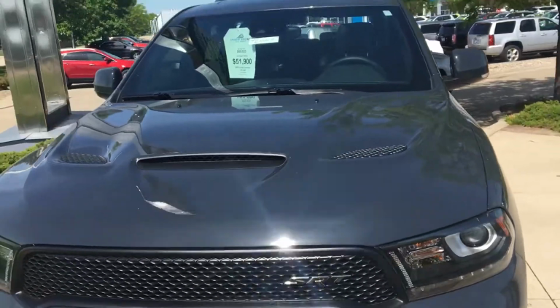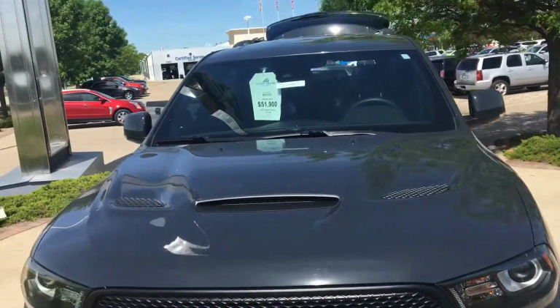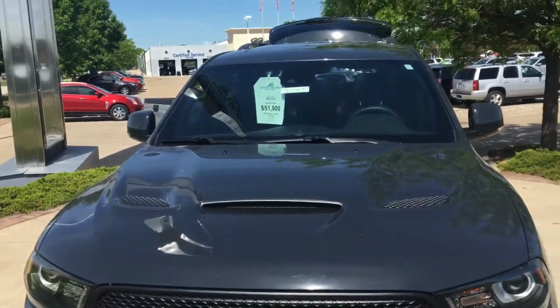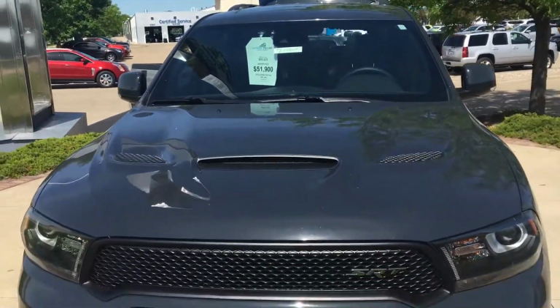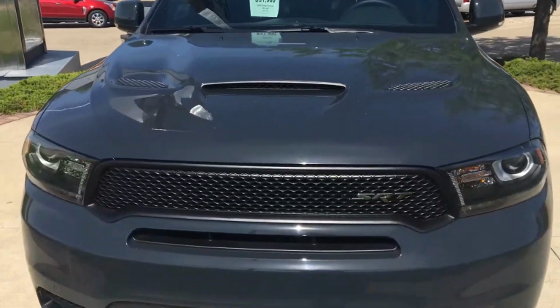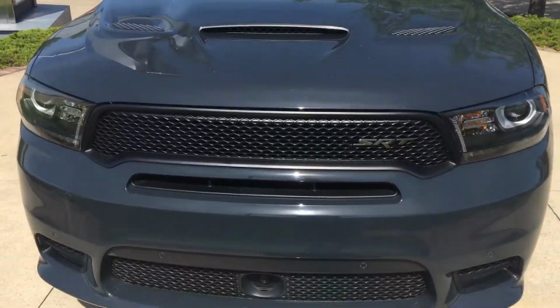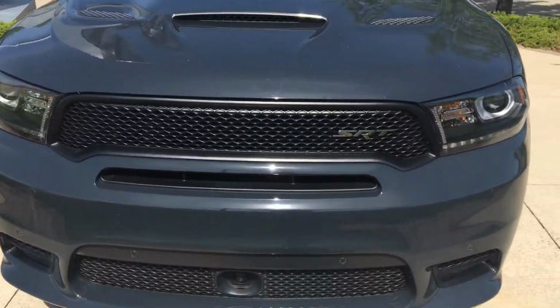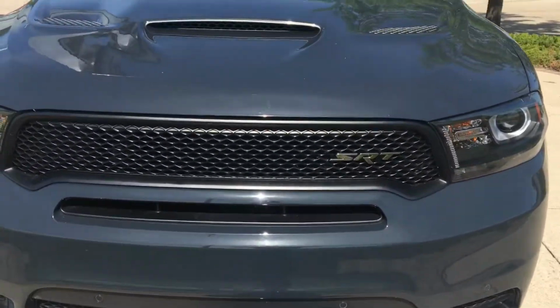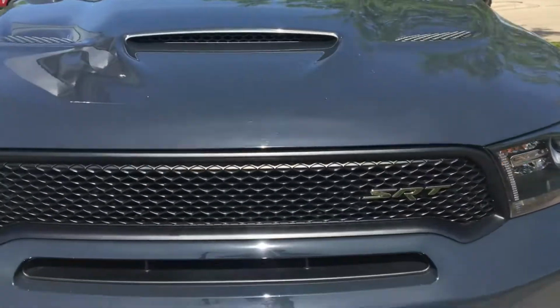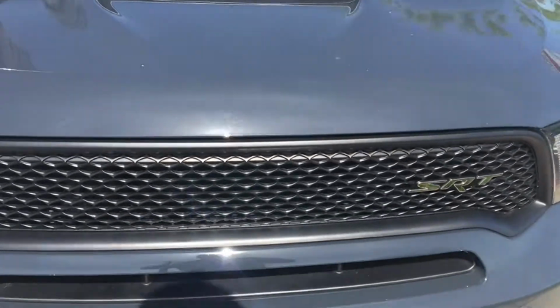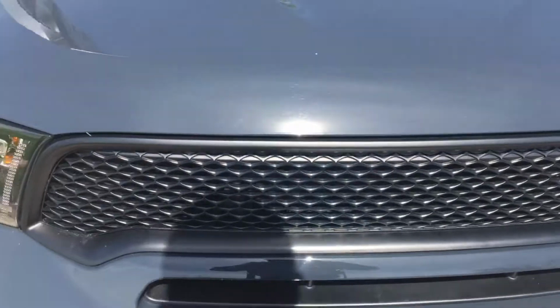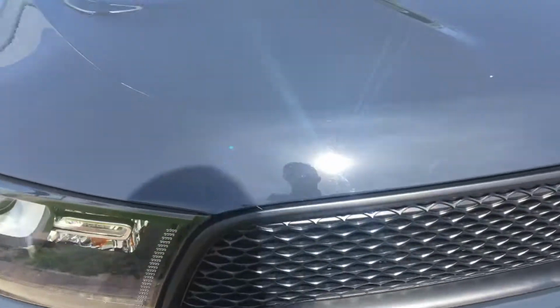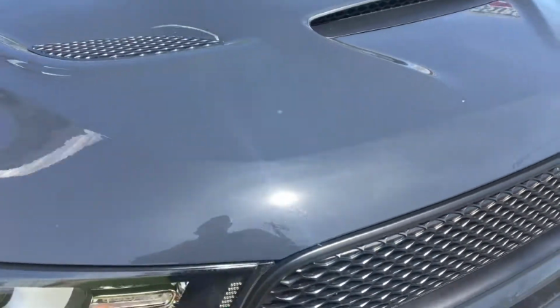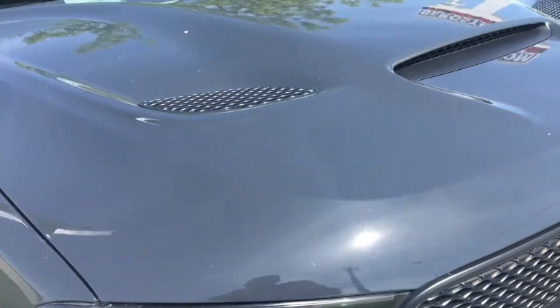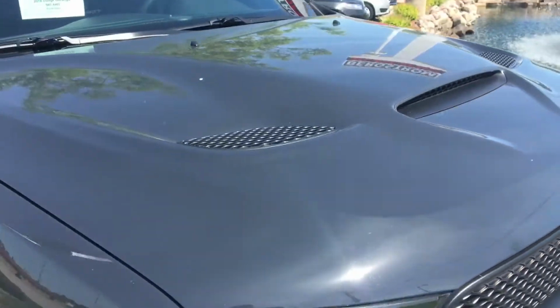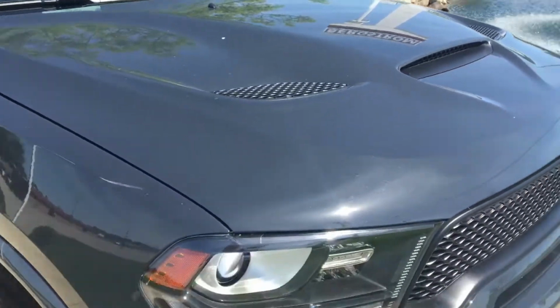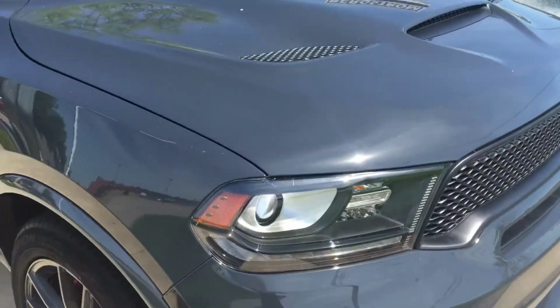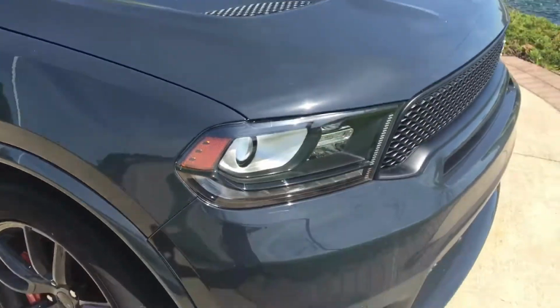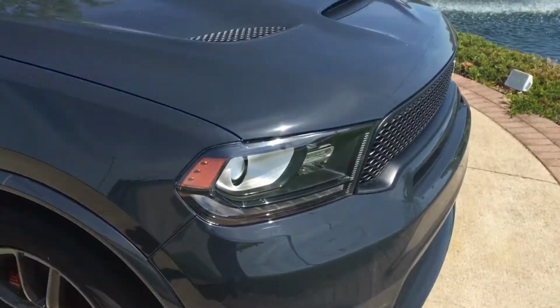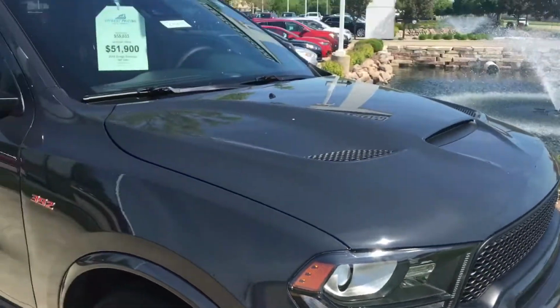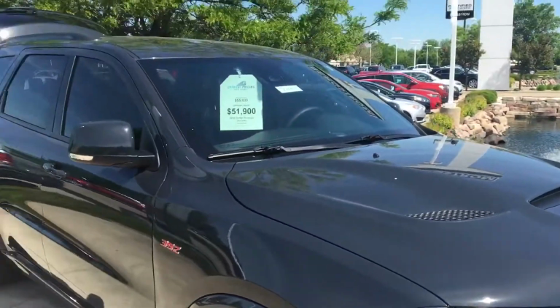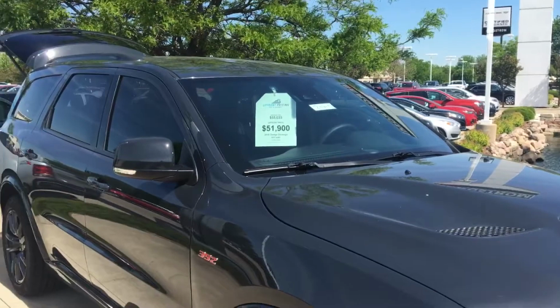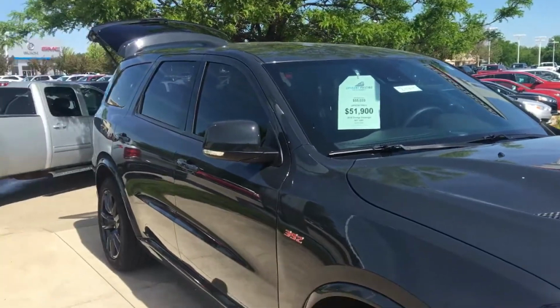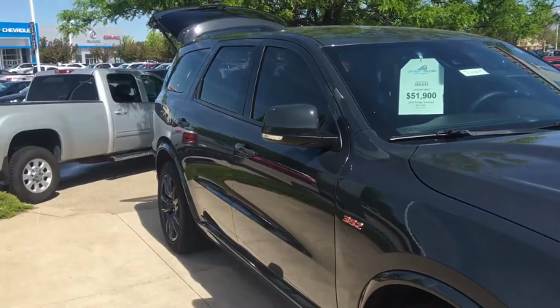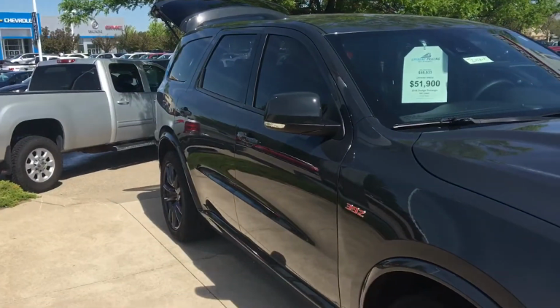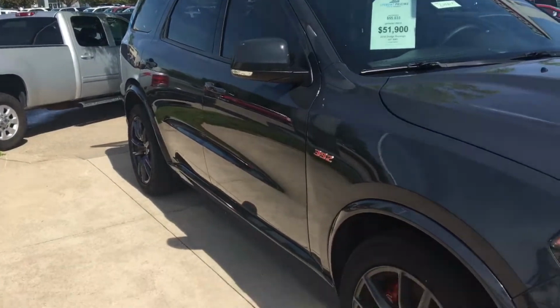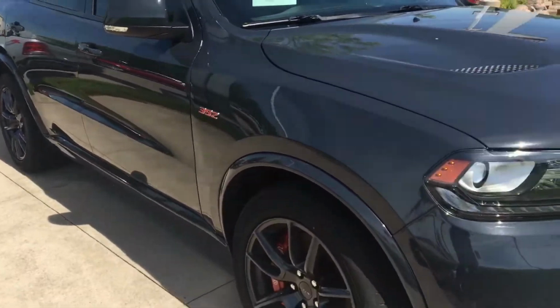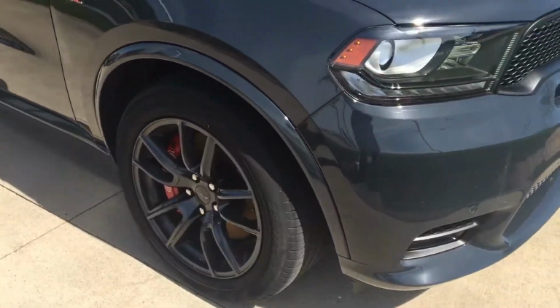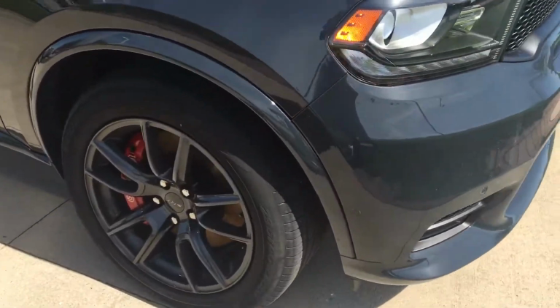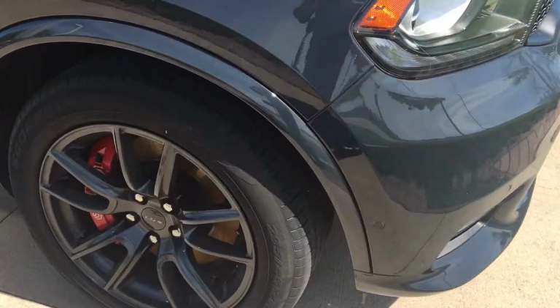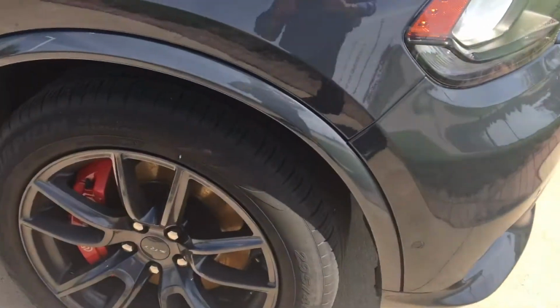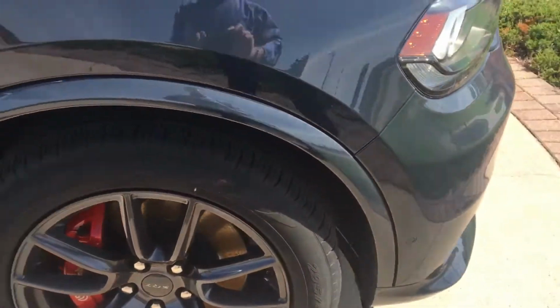Go around to the front of the vehicle — no dings or dents, don't see any paint chips or anything else like that on it. Go along the side — no dings or dents along the side either. These wheels are clean as well.